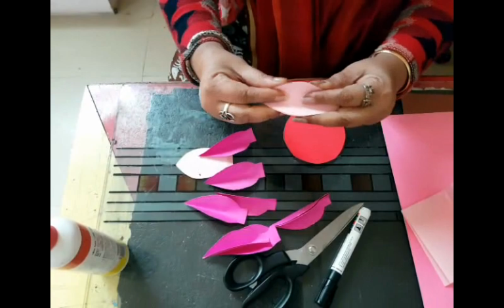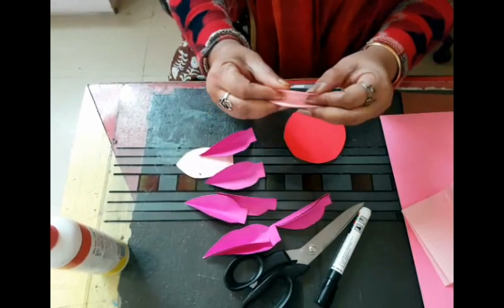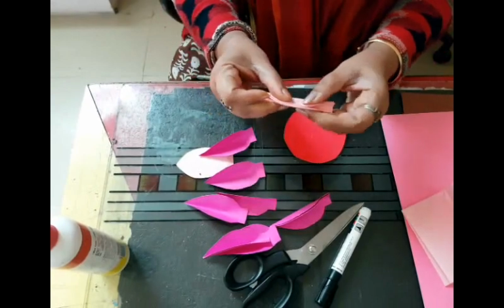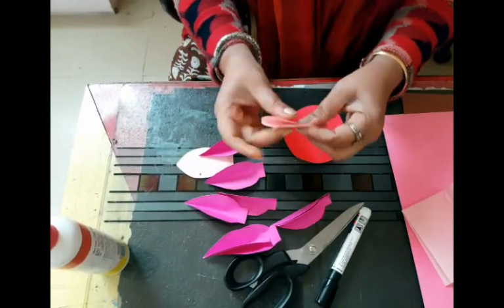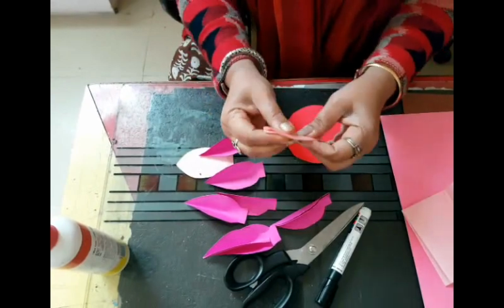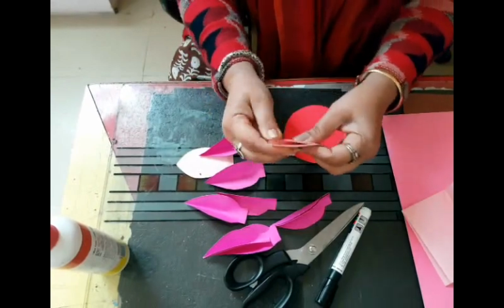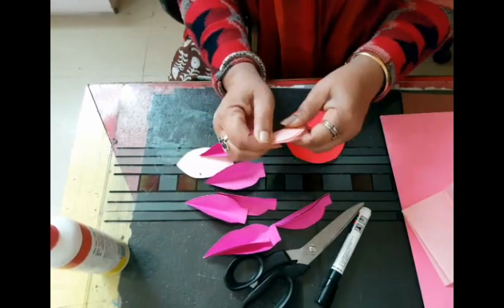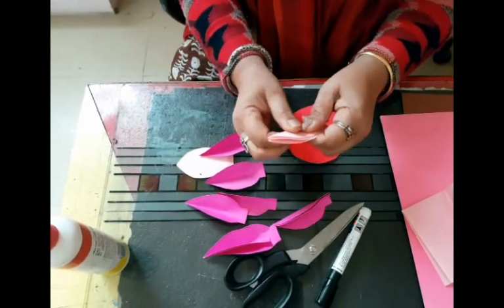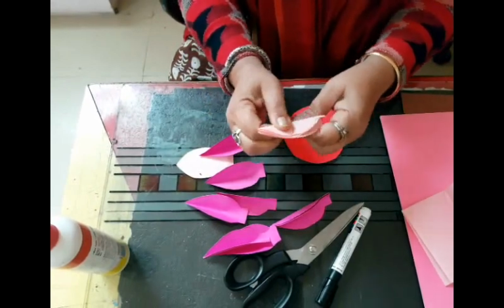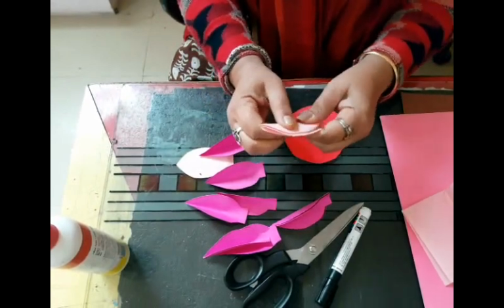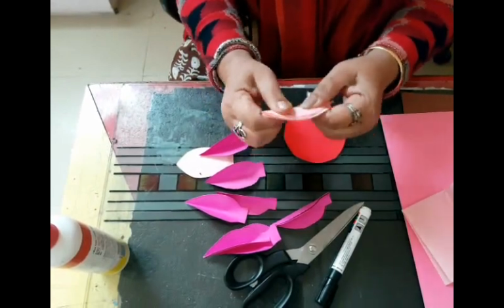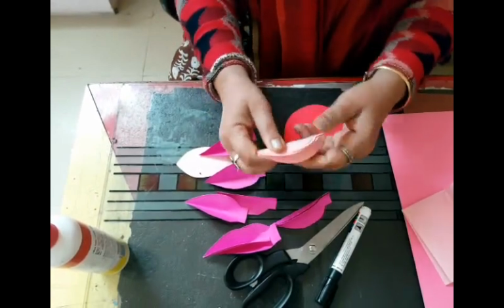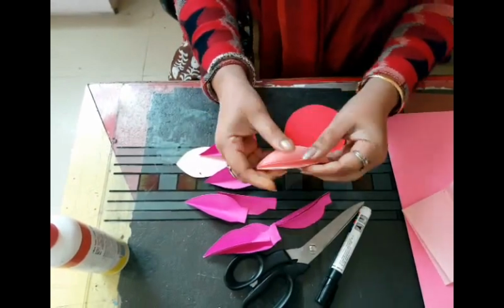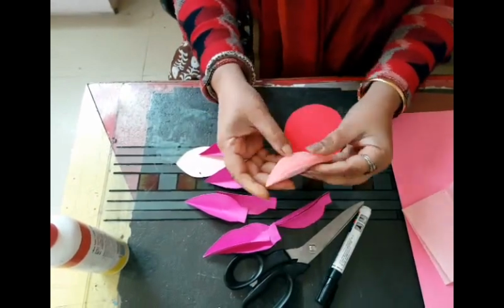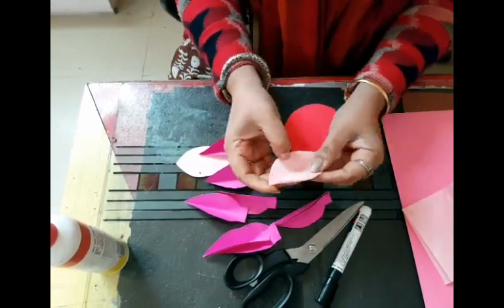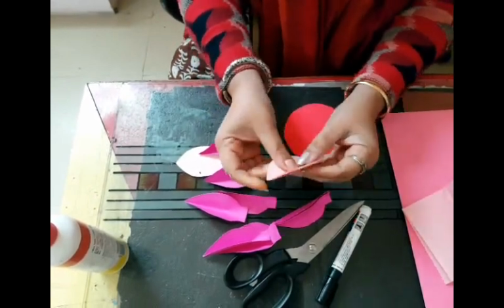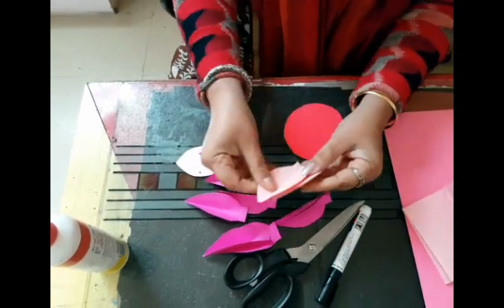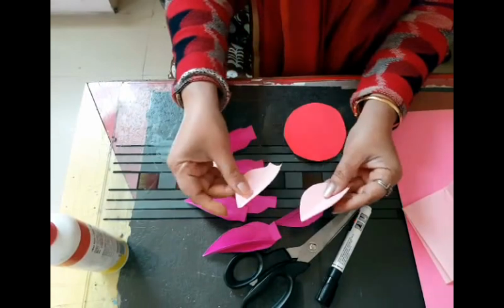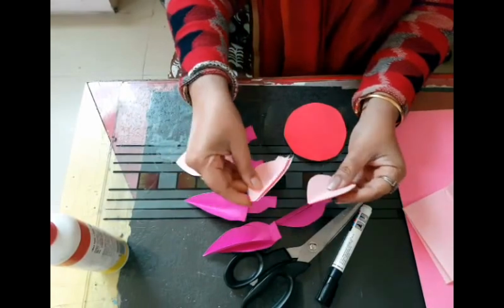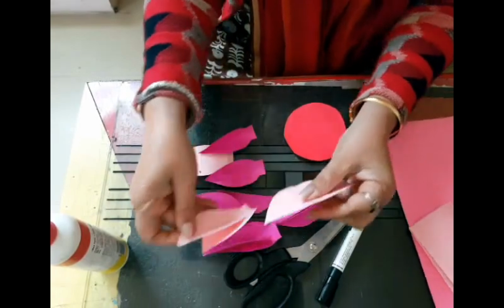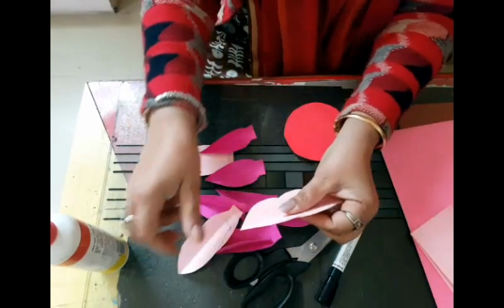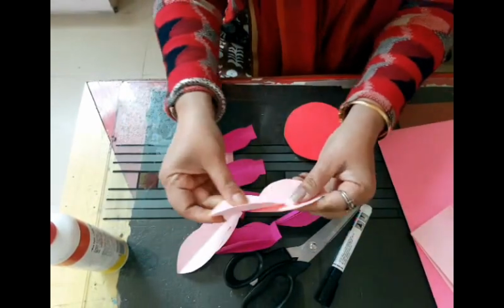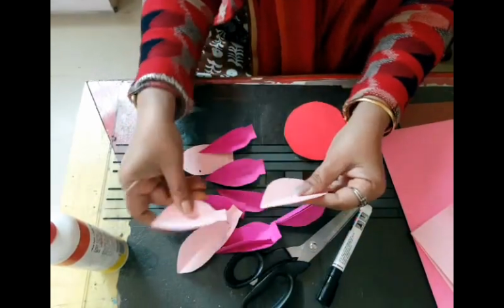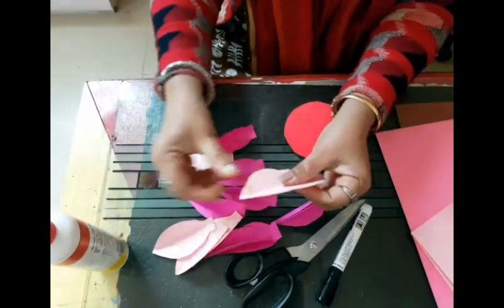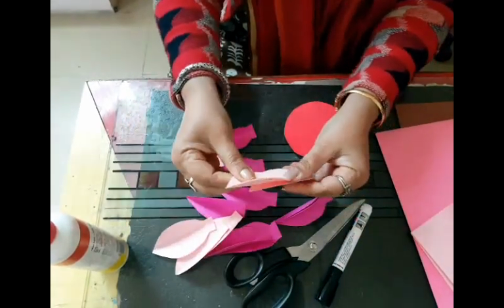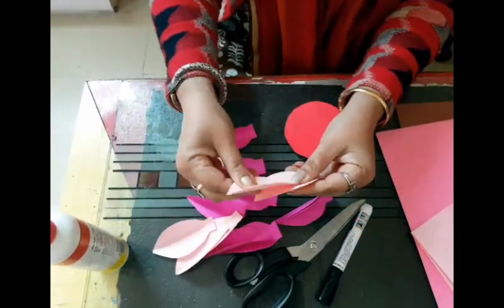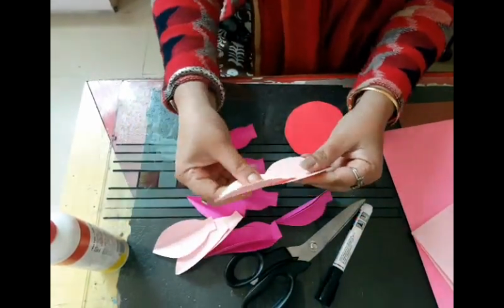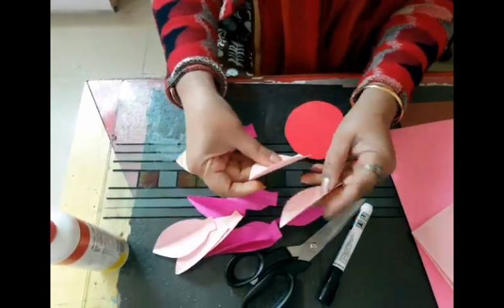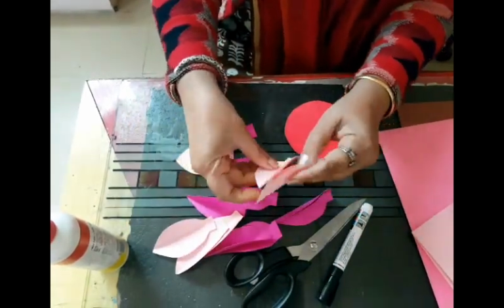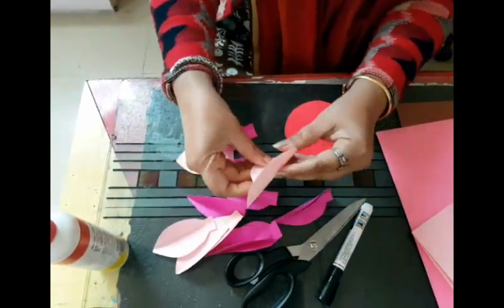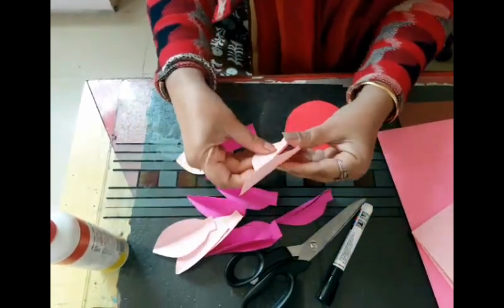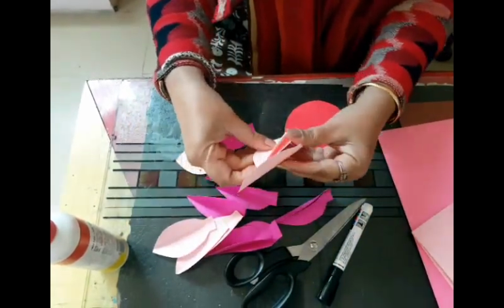The fold has to be exactly from the center, right? Yes, exactly from the center — just a light fold so that they retain the shape and it gives a good look.